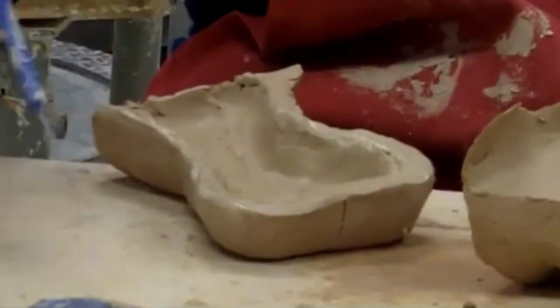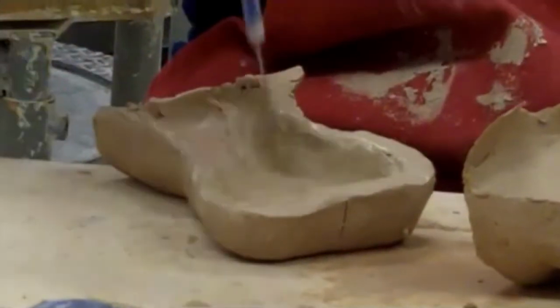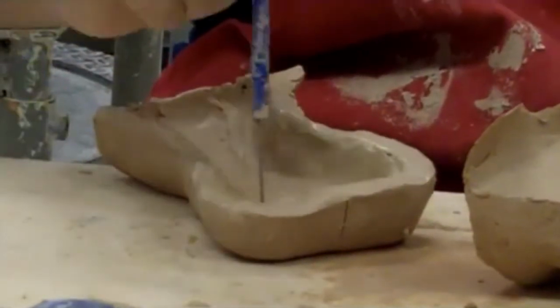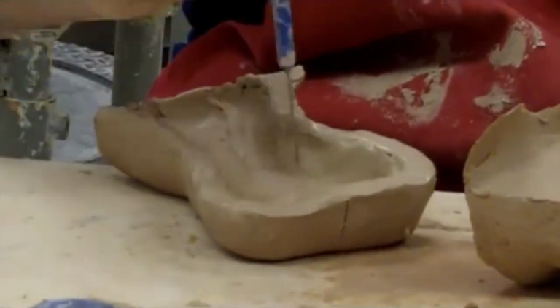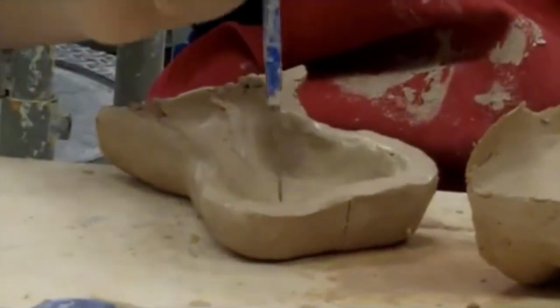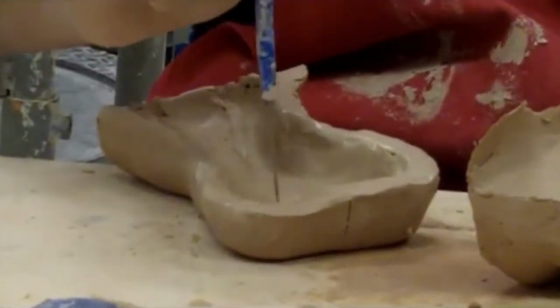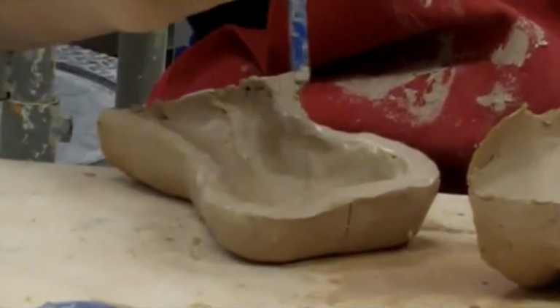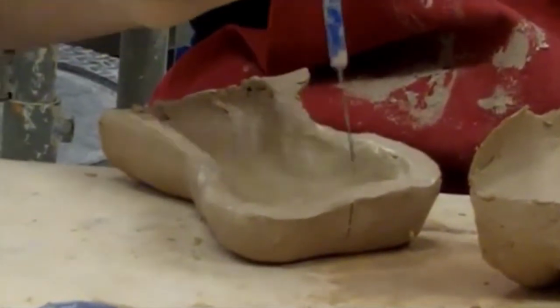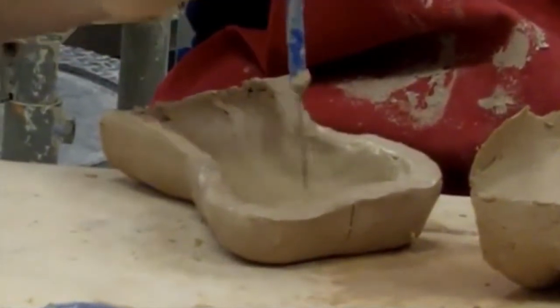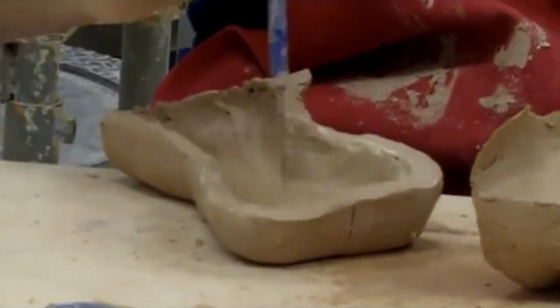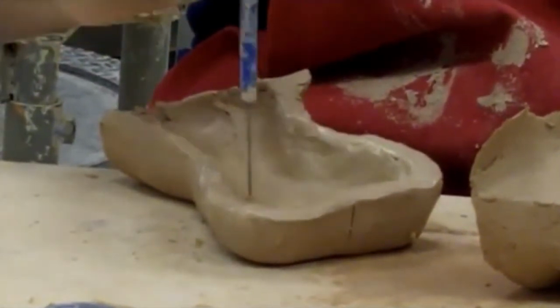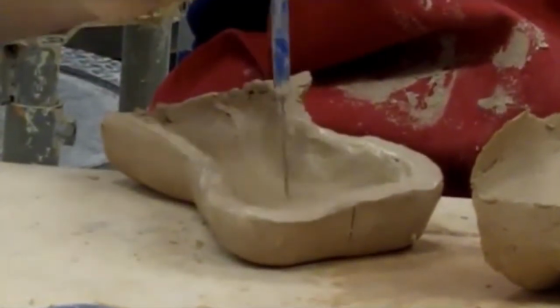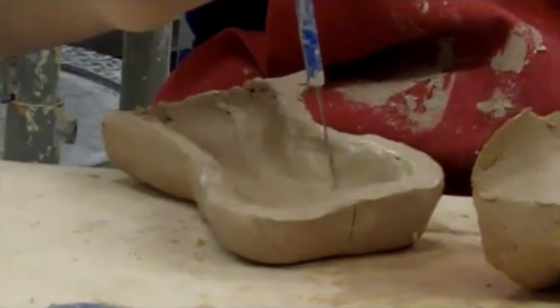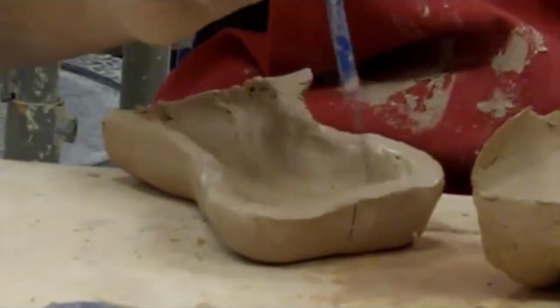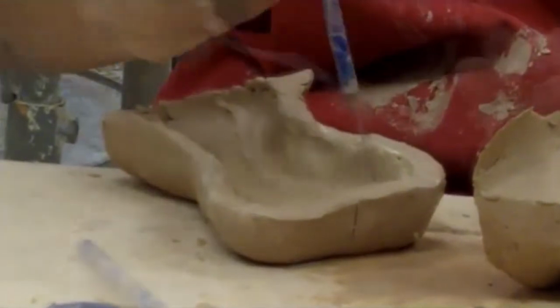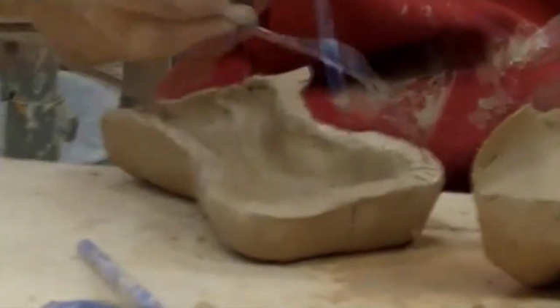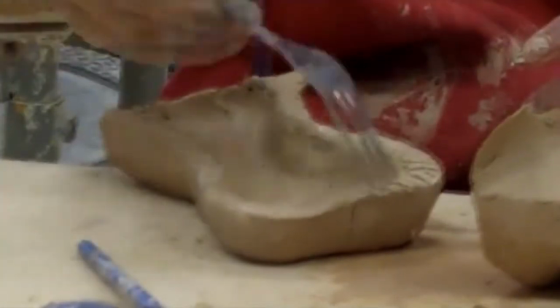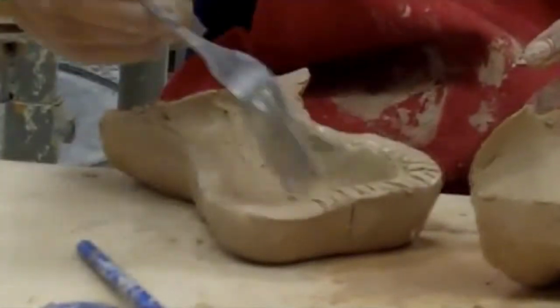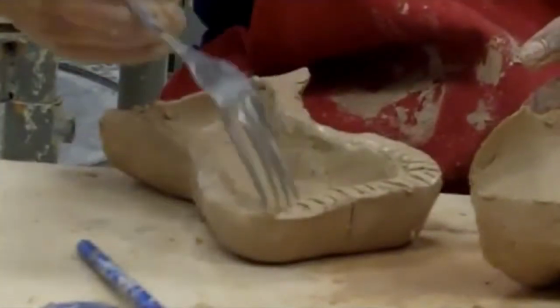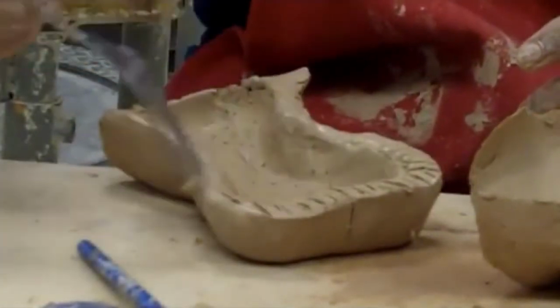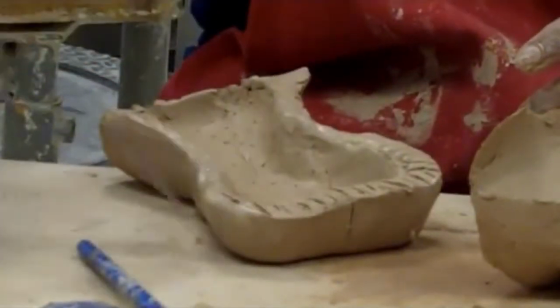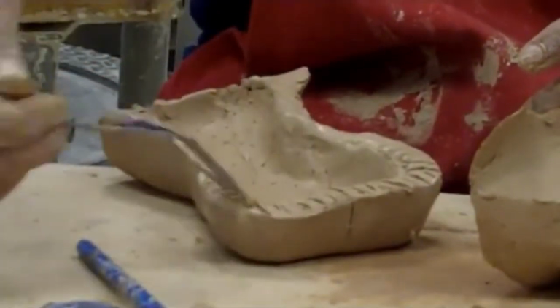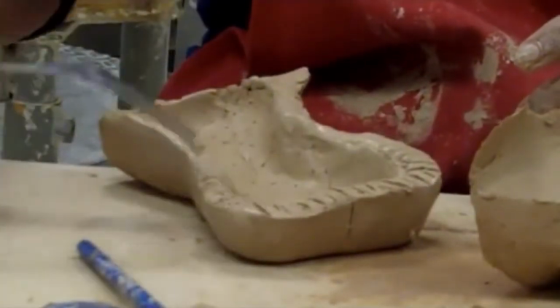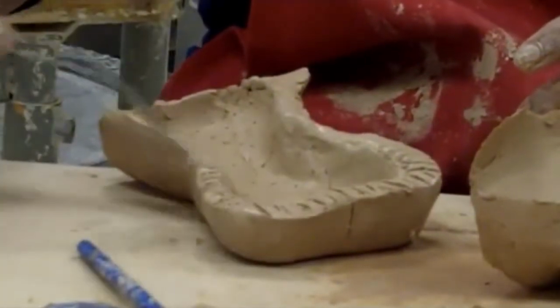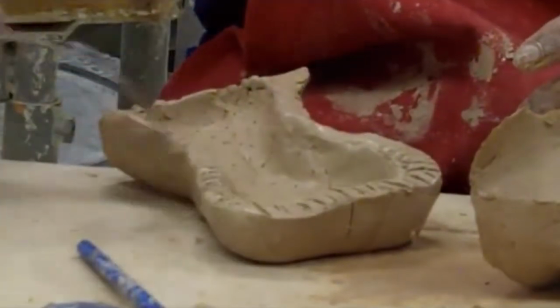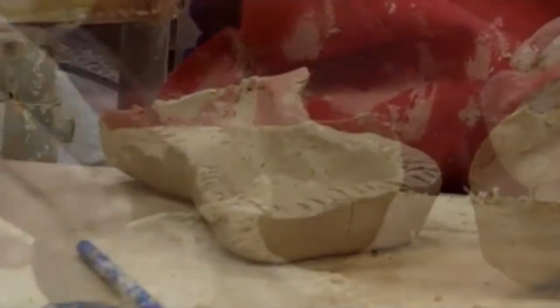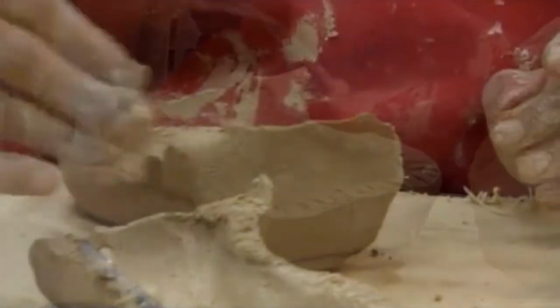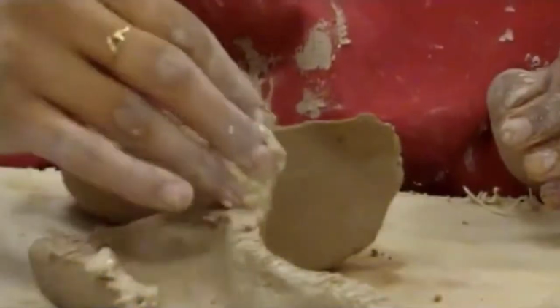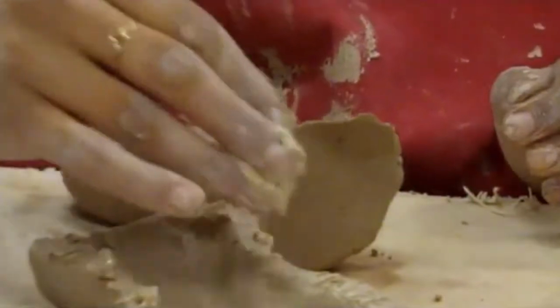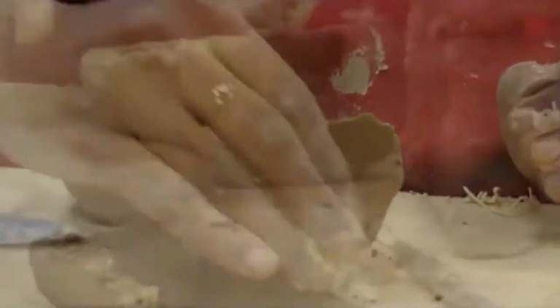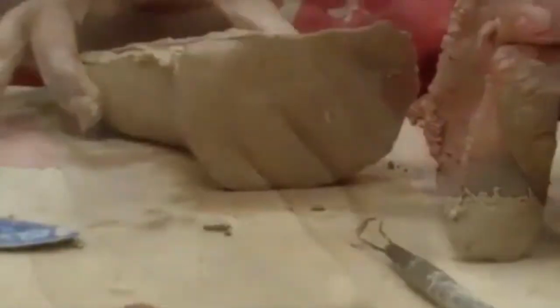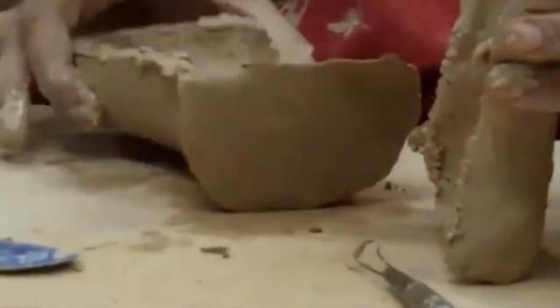With that done, you poke the surface of the inside lightly to create a greater surface area to ensure it dries properly. After that, slip and score the edges and put it back together.